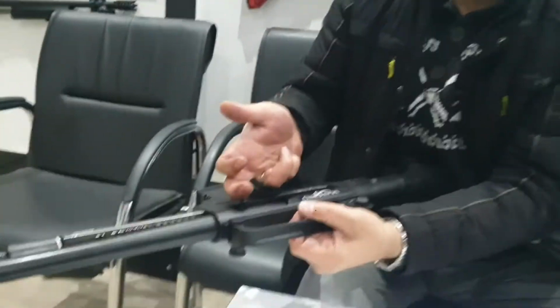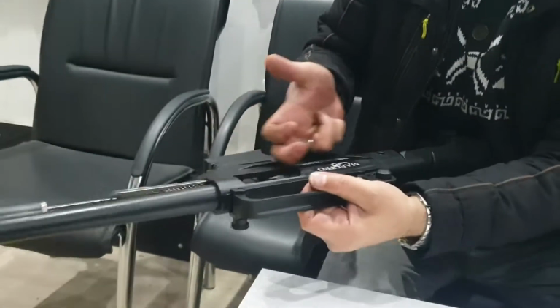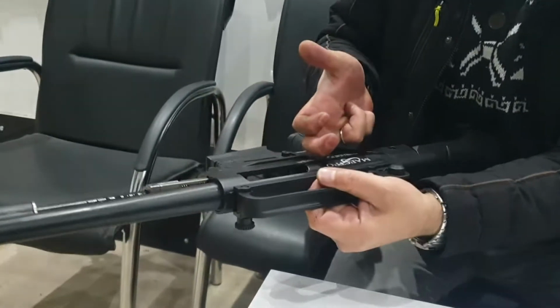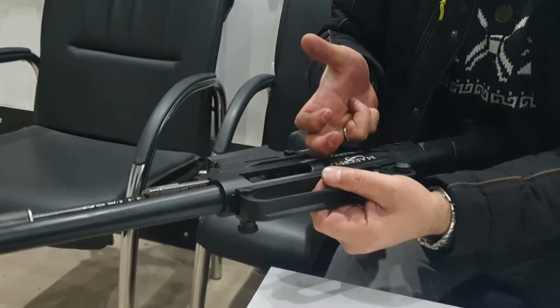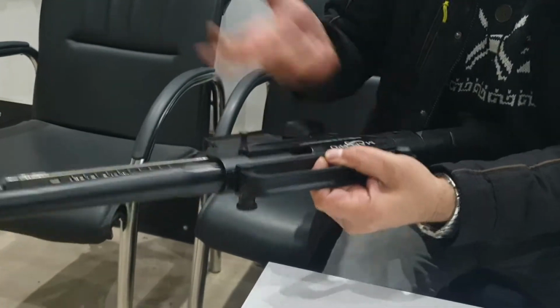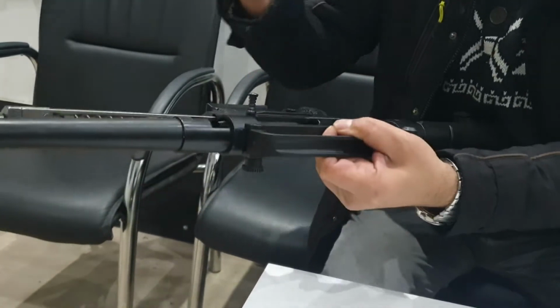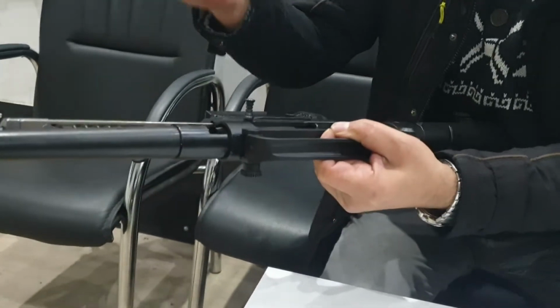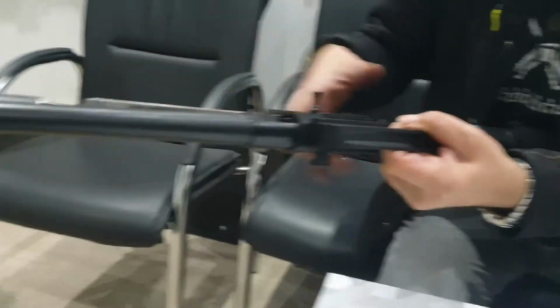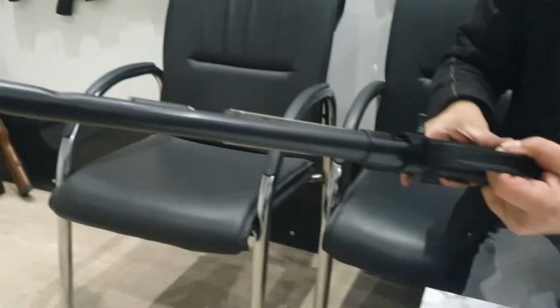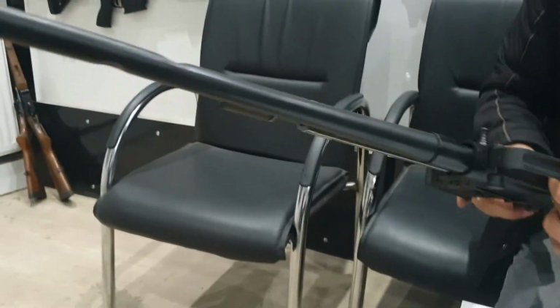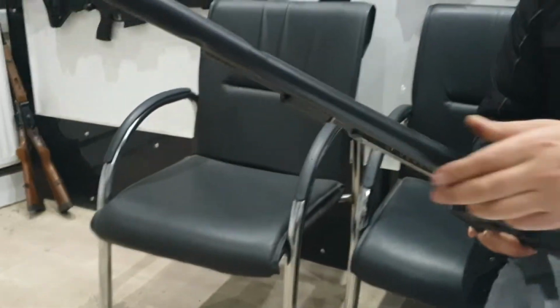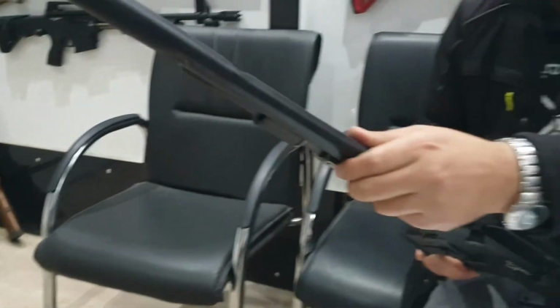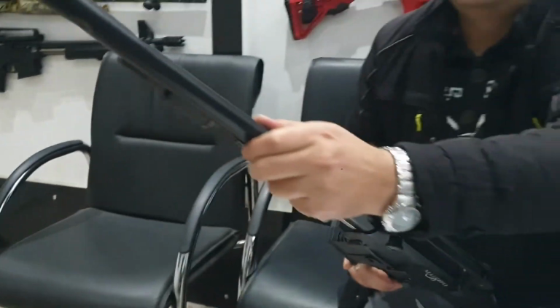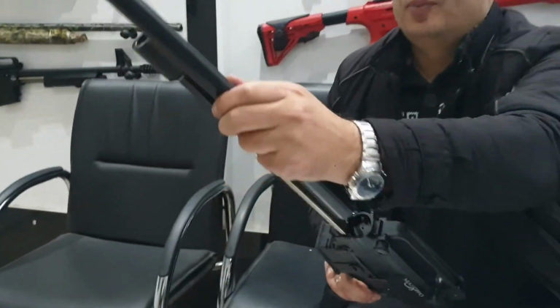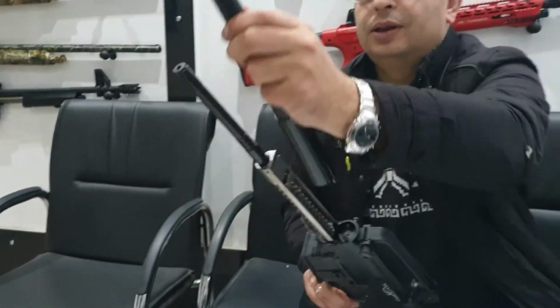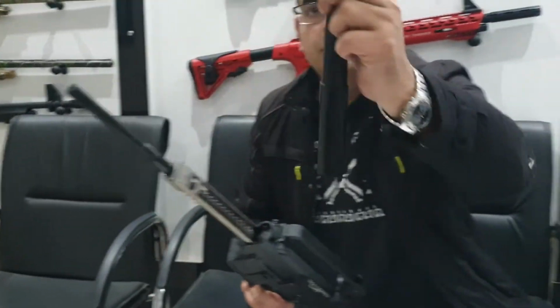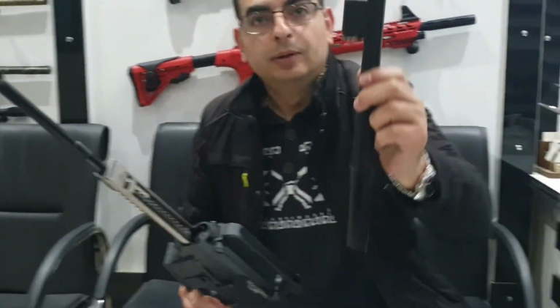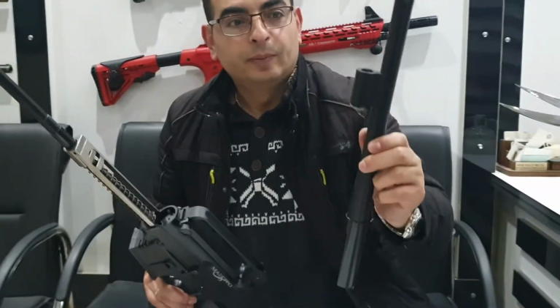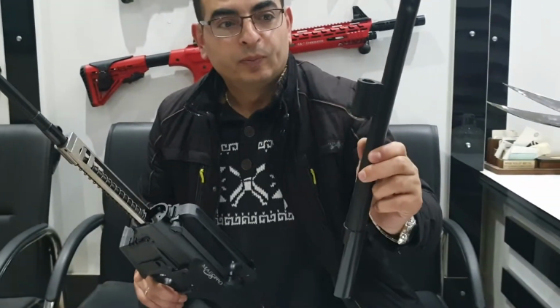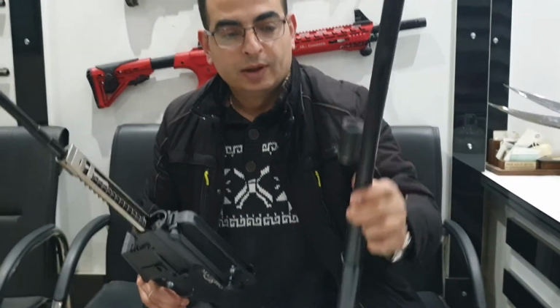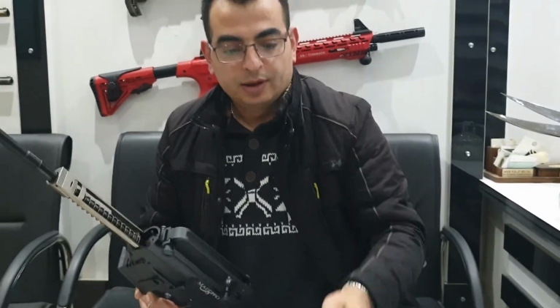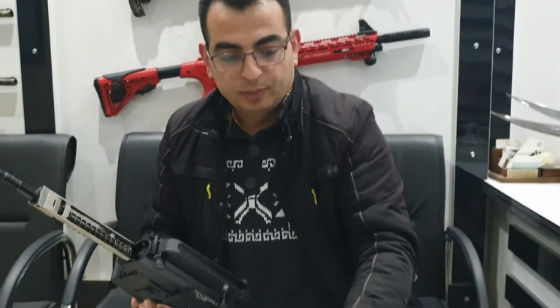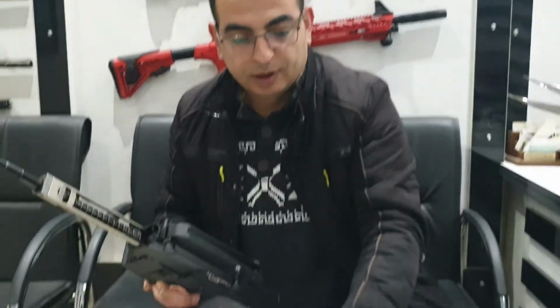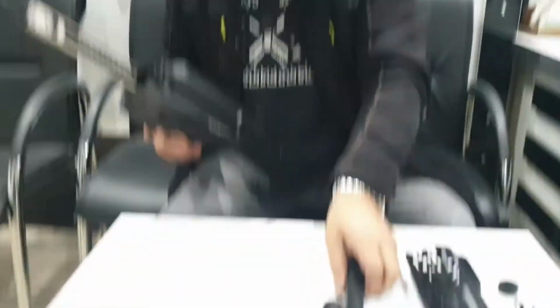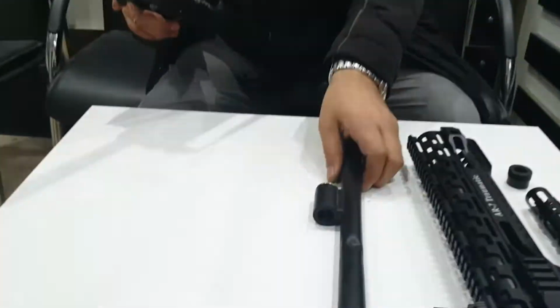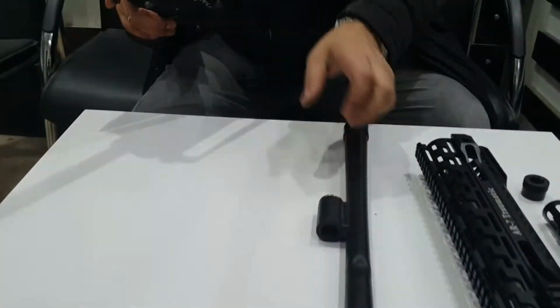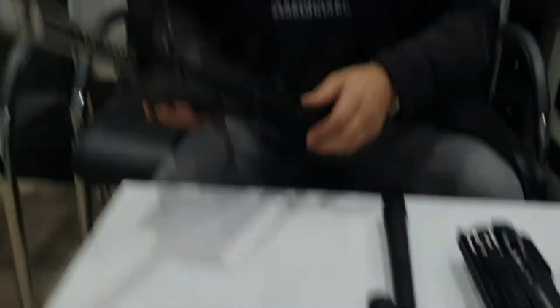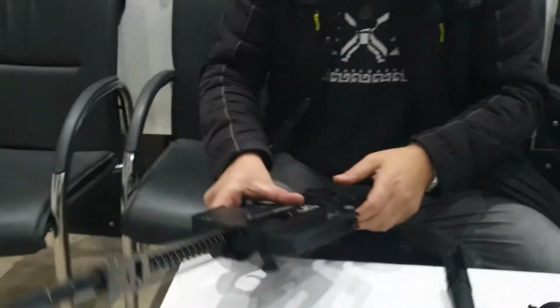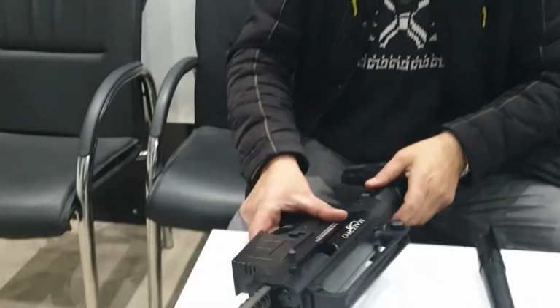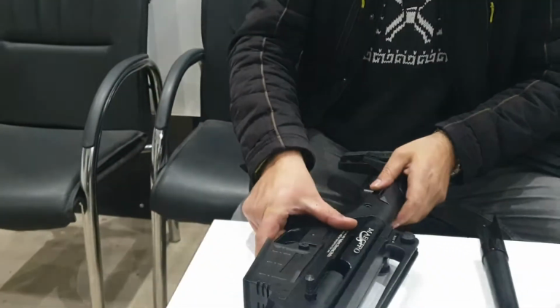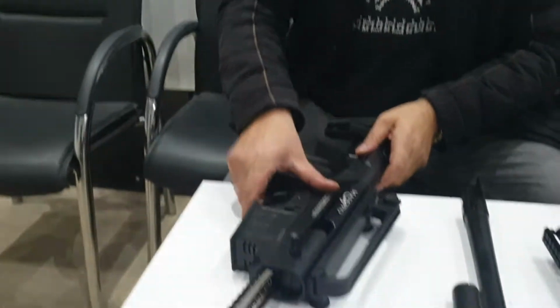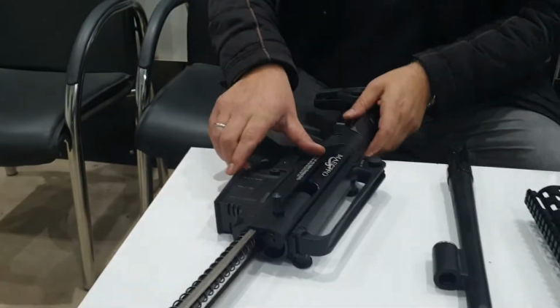You take and leave both. One barrel take out — this one barrel. And I put it here.